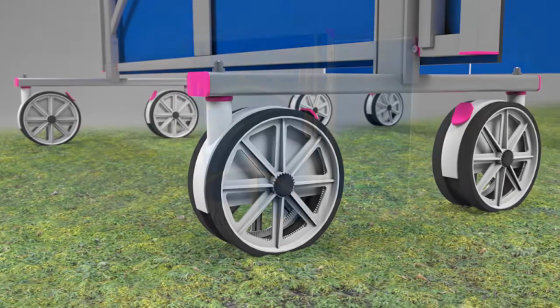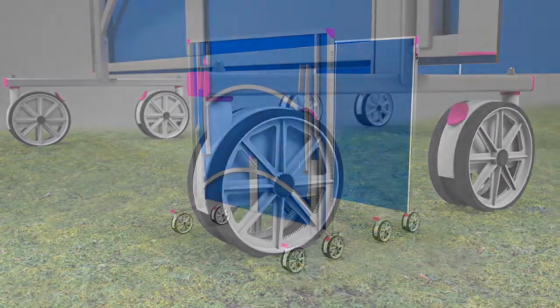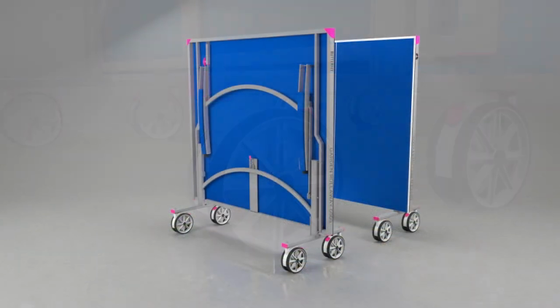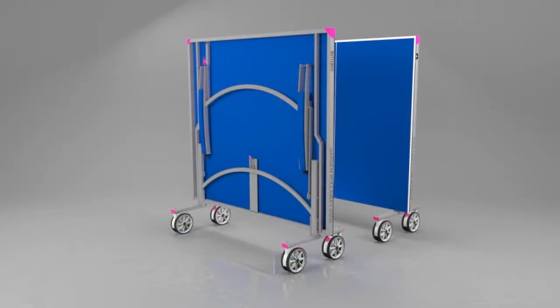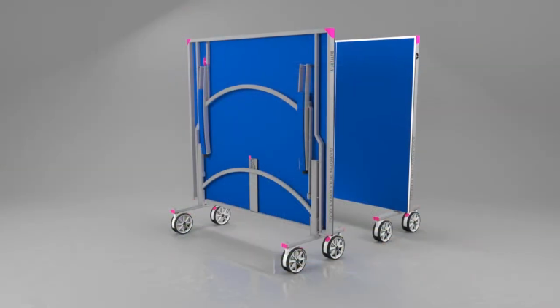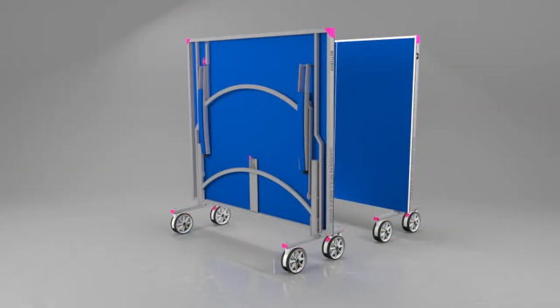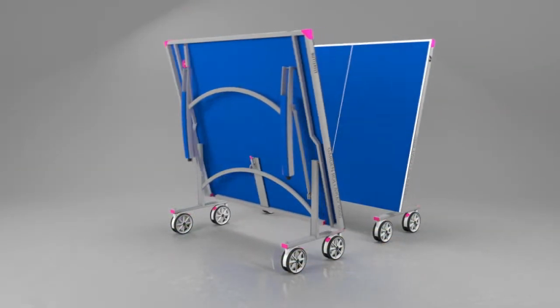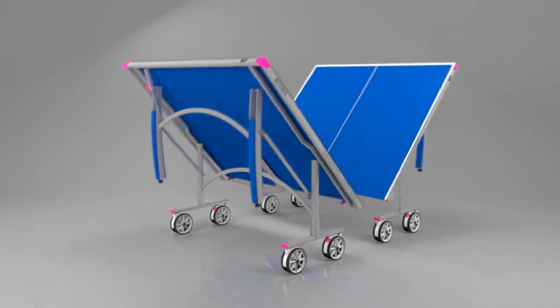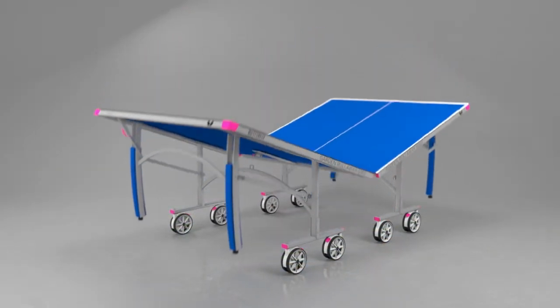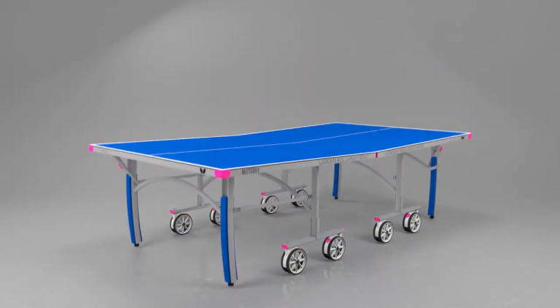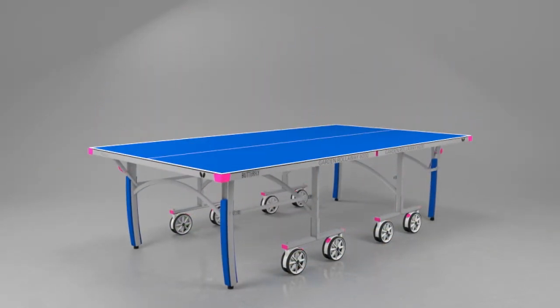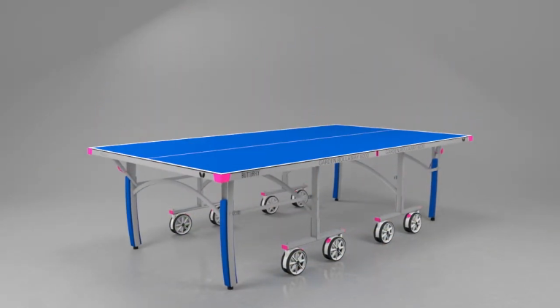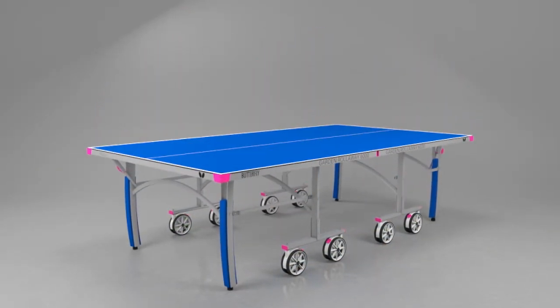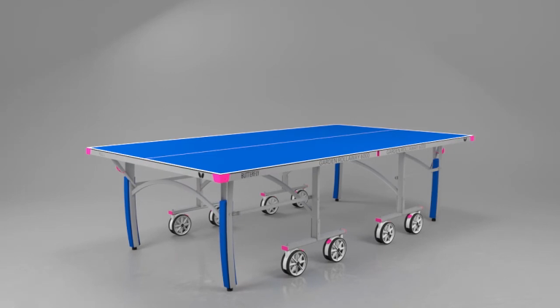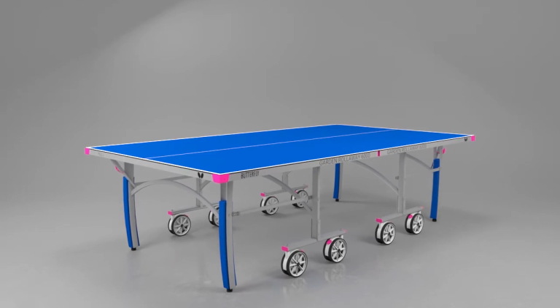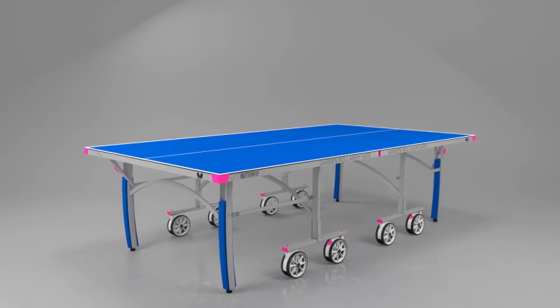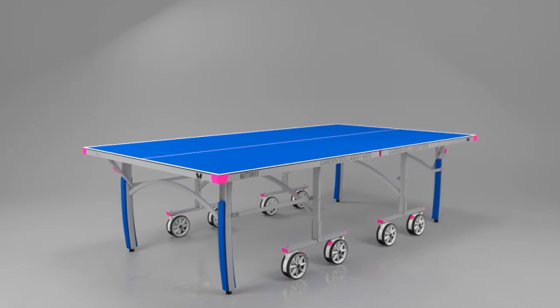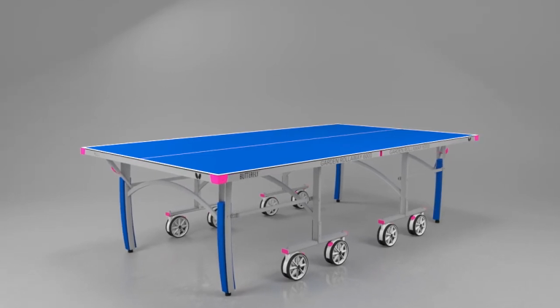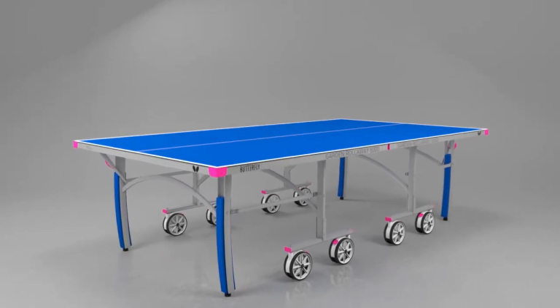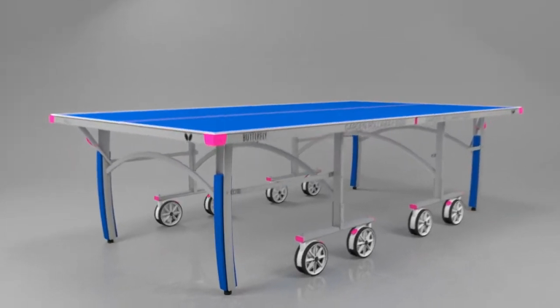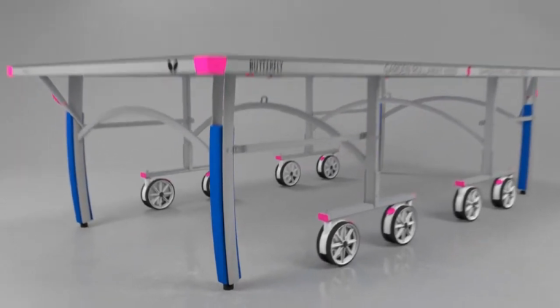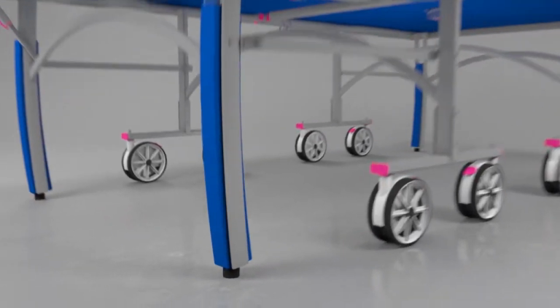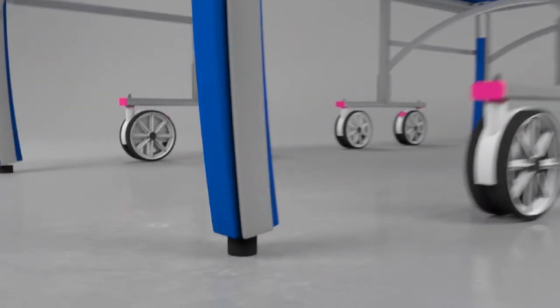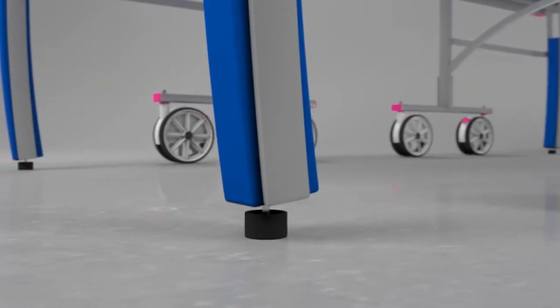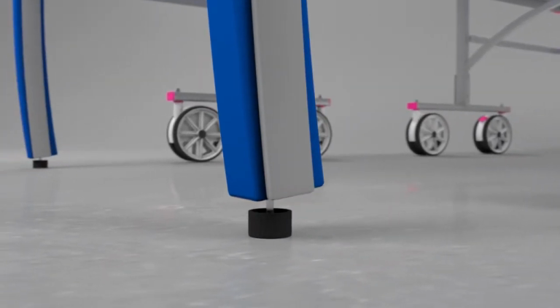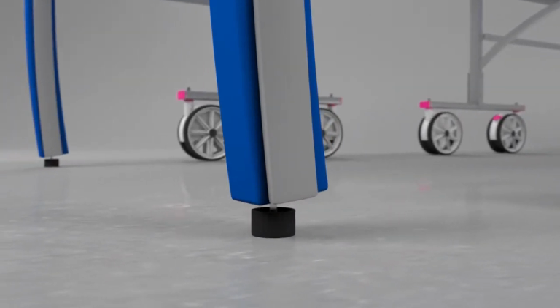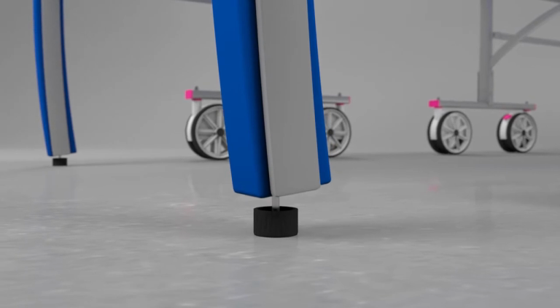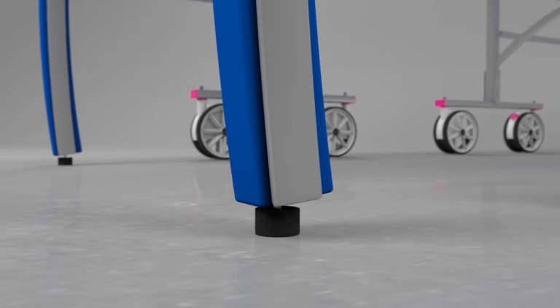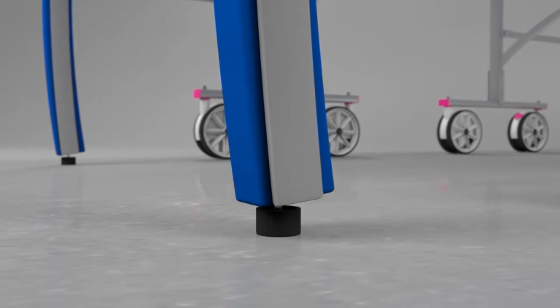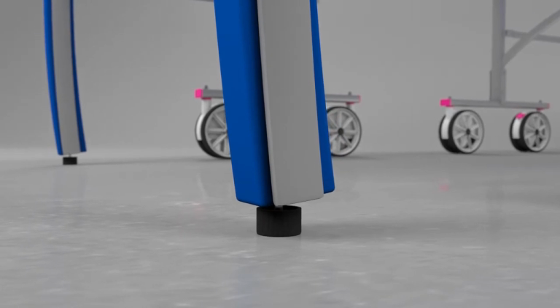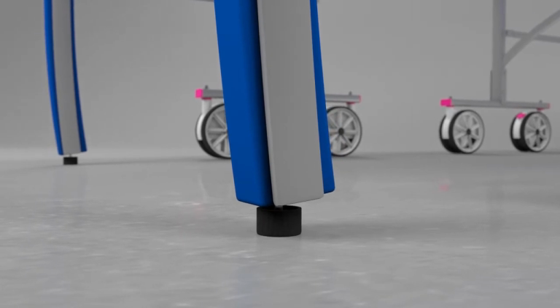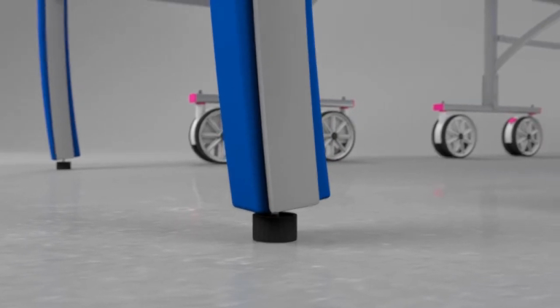Each half is easy to set up. Just roll out the table, release the locks and lower the table top into position. The height of the table is guaranteed with adjusters on all four of the outer legs.